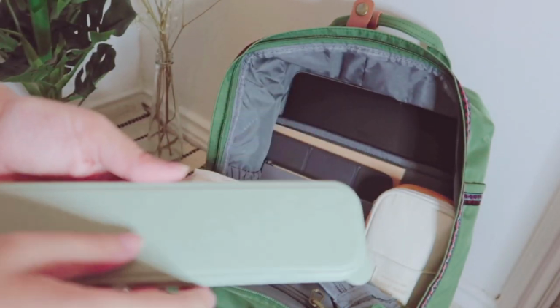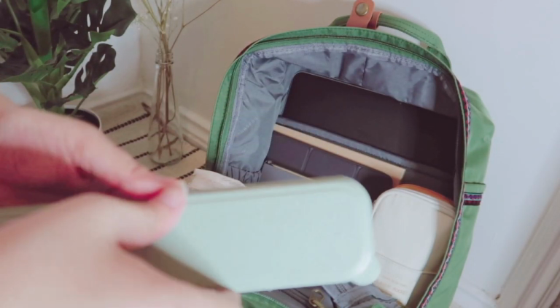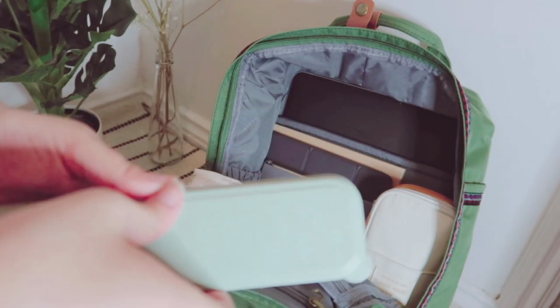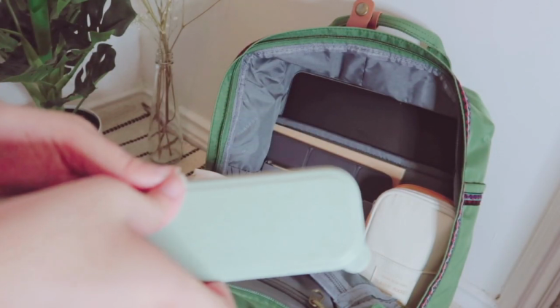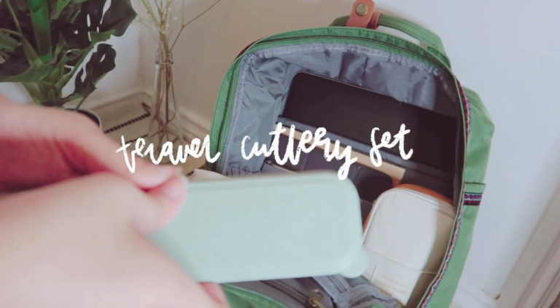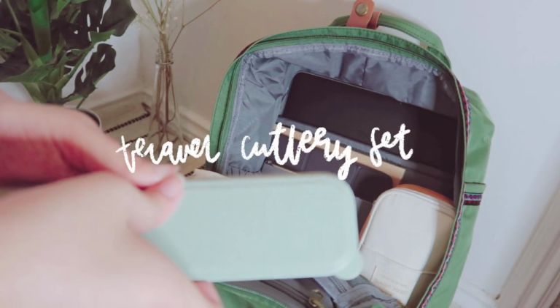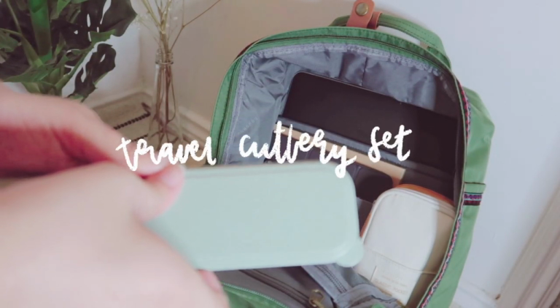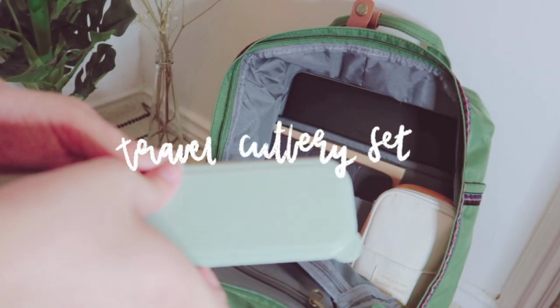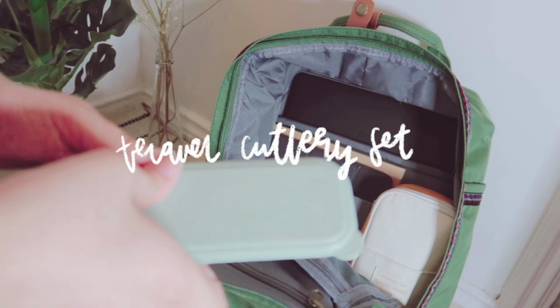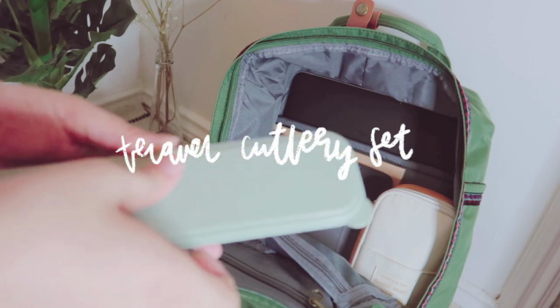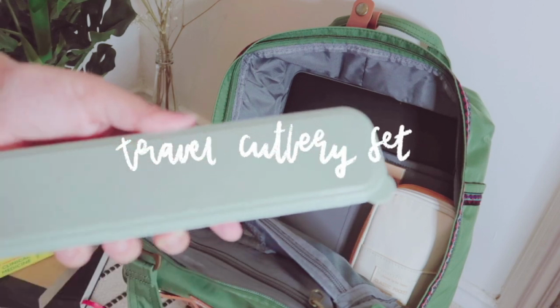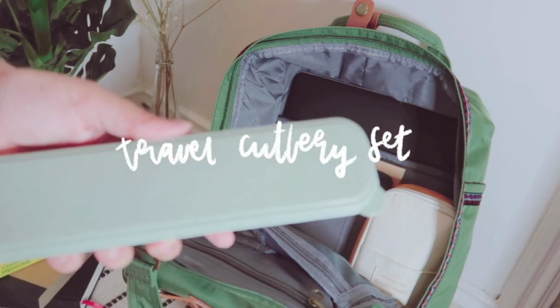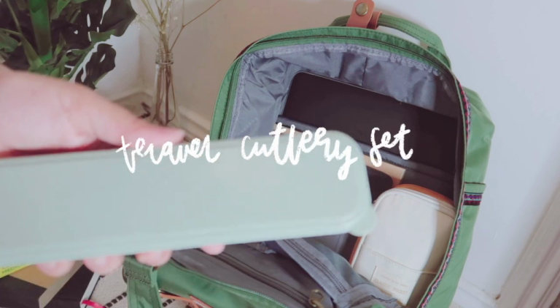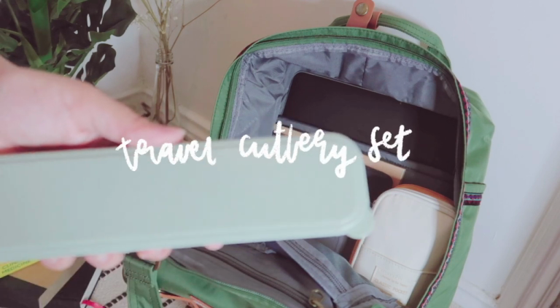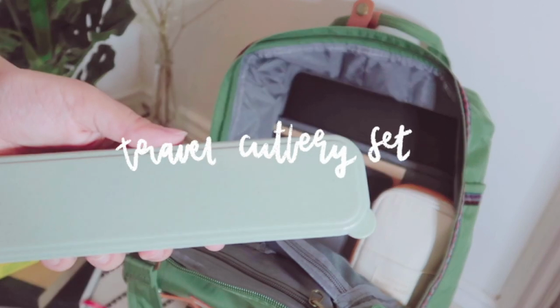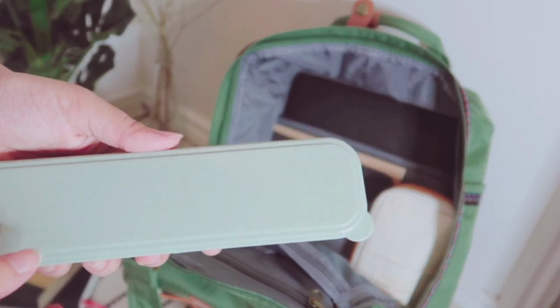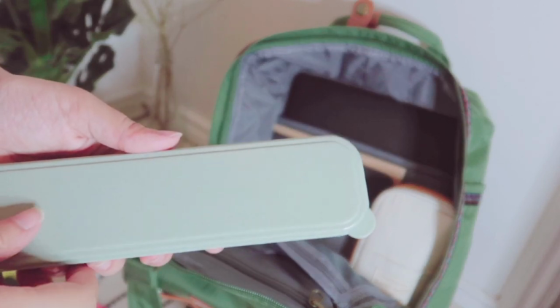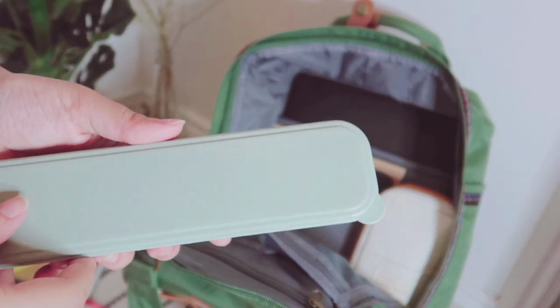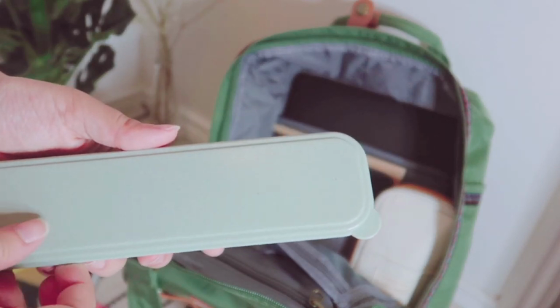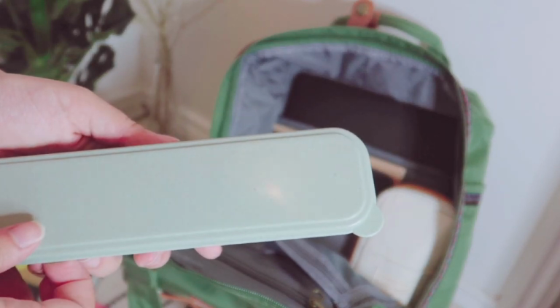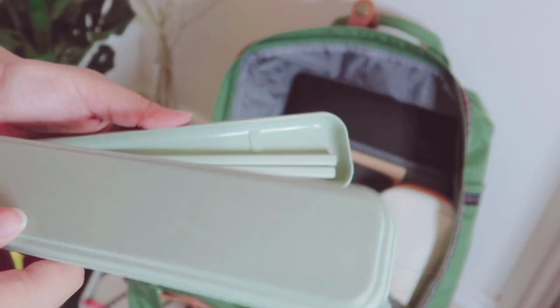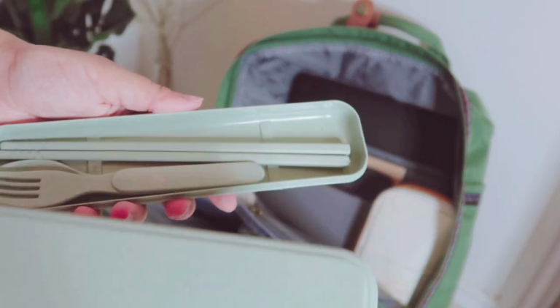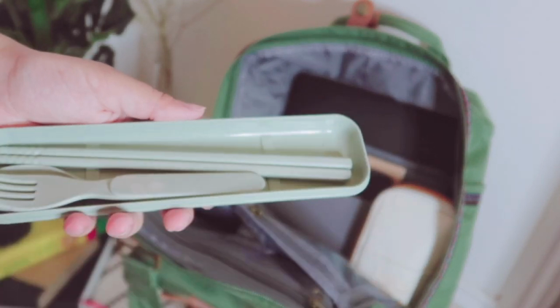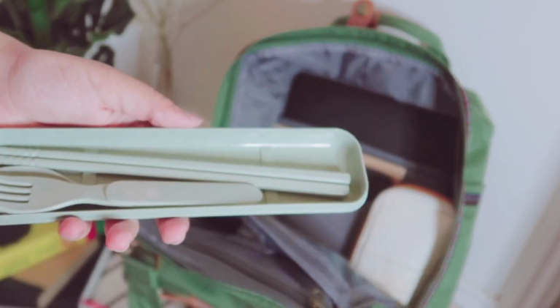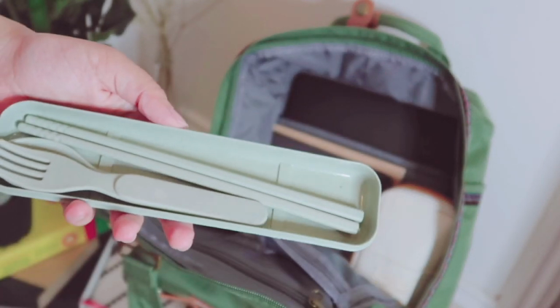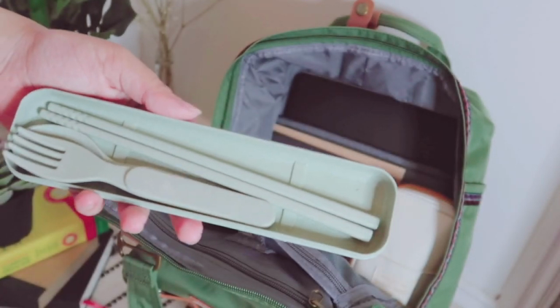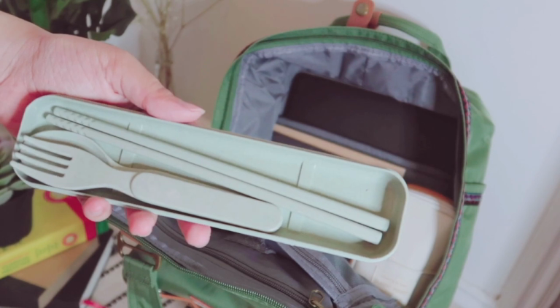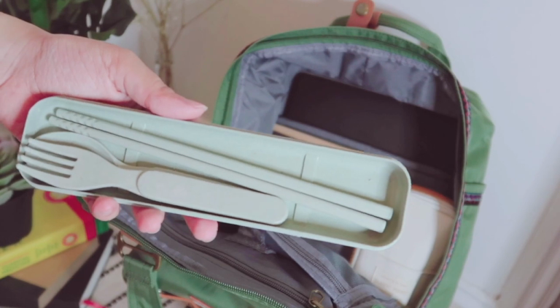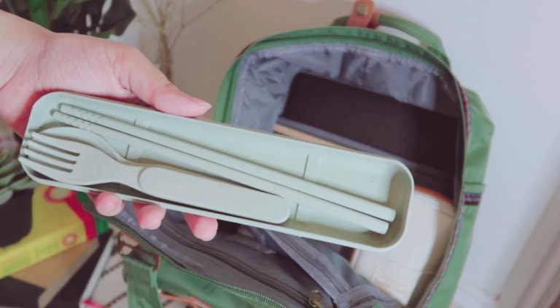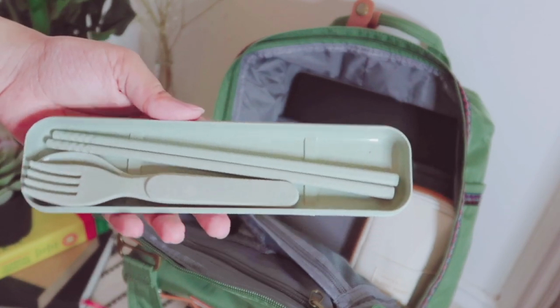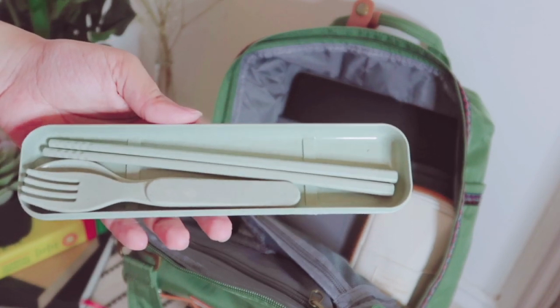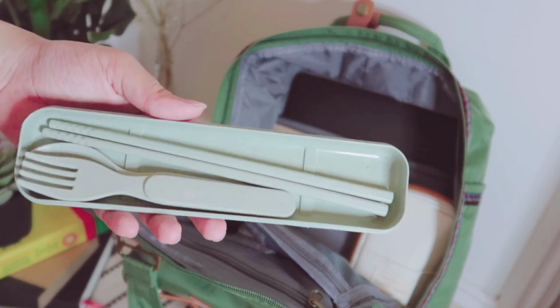I then have this mini cutlery set that I bought from Shein ages ago, and I carry this around when I'm taking packed lunches with me.